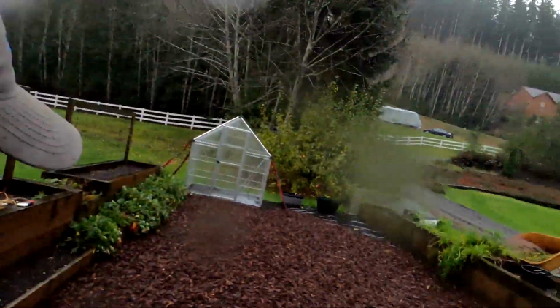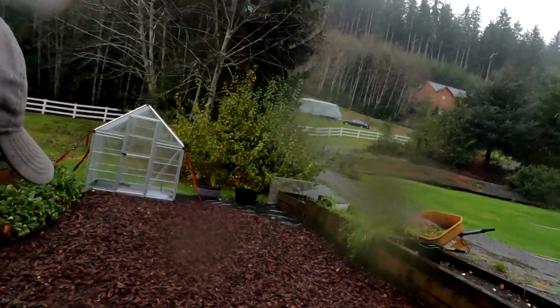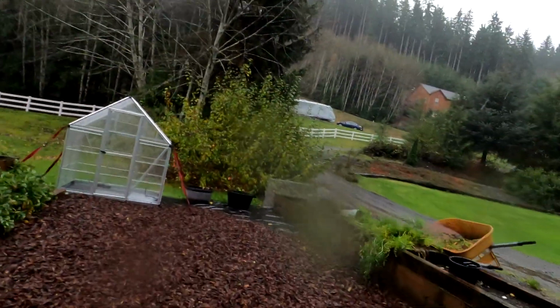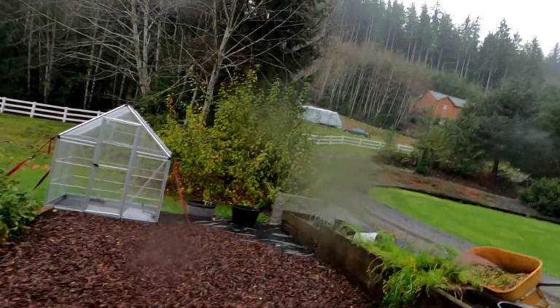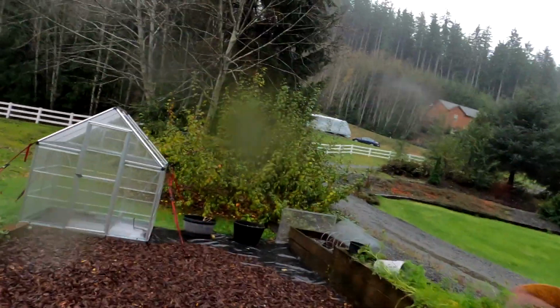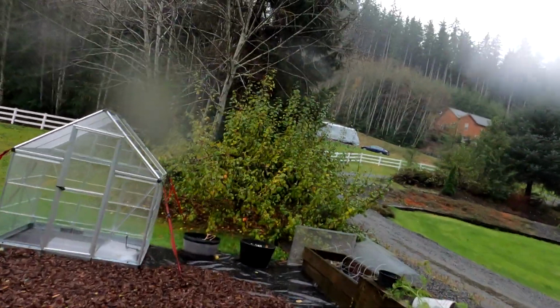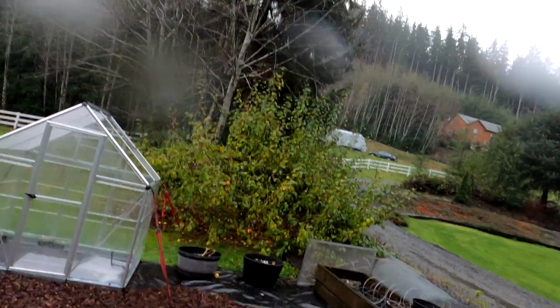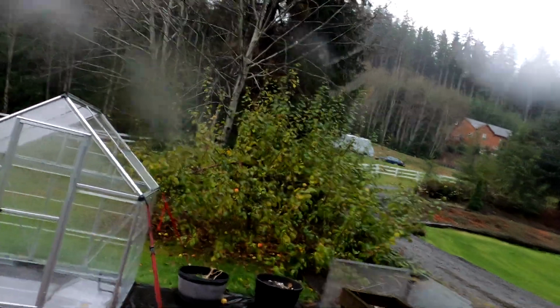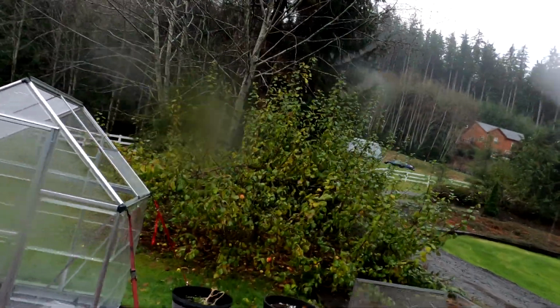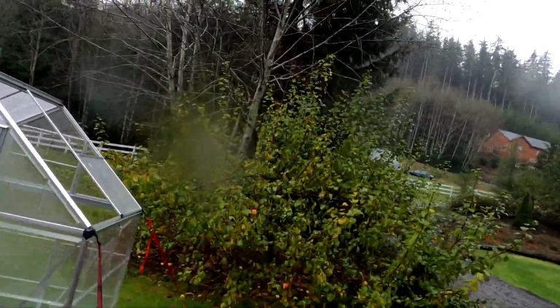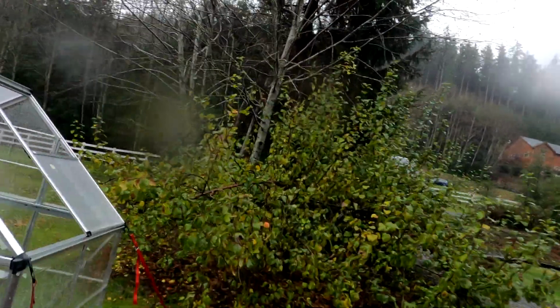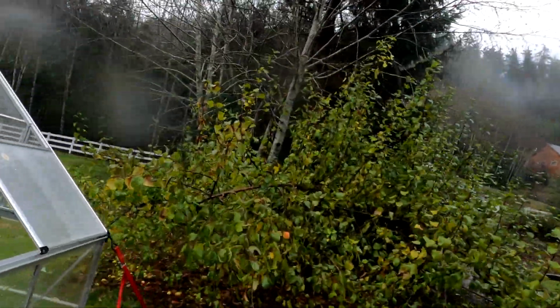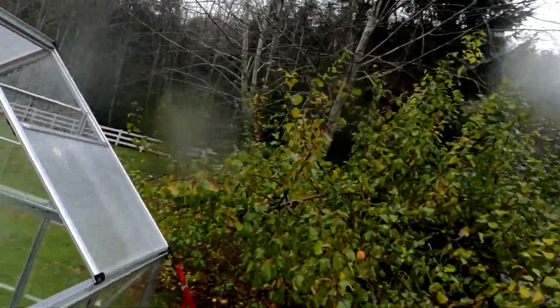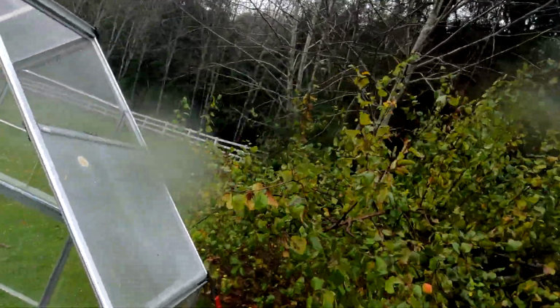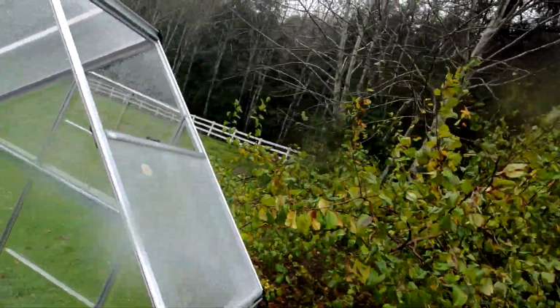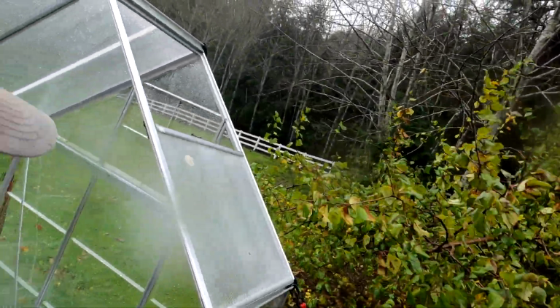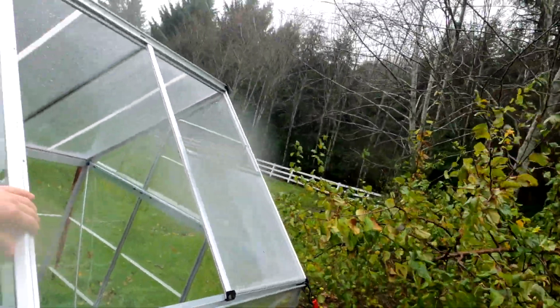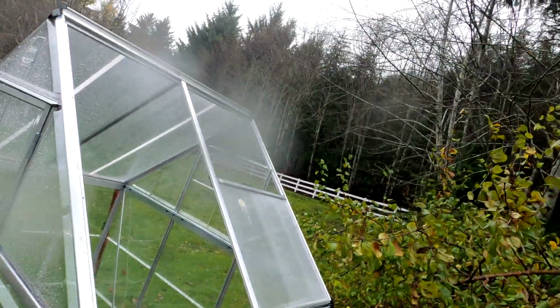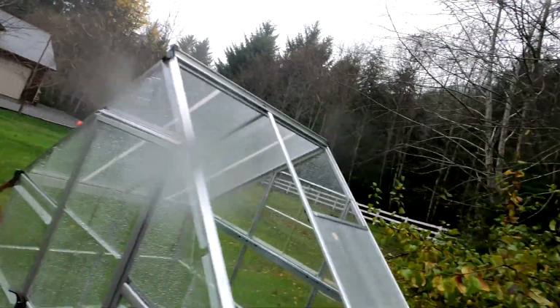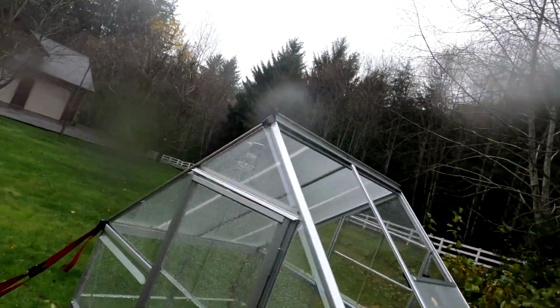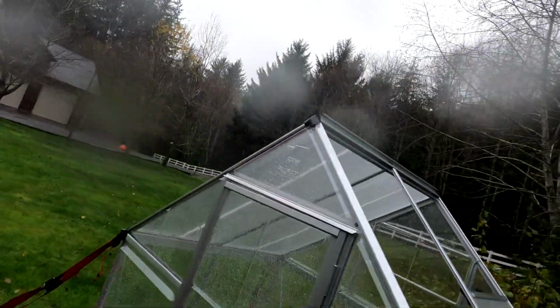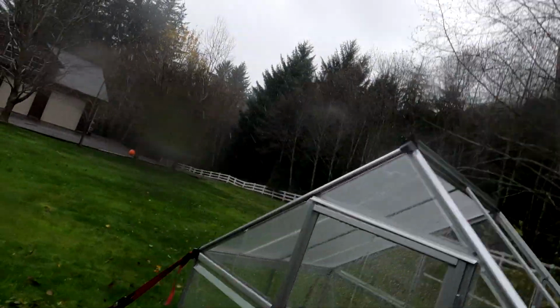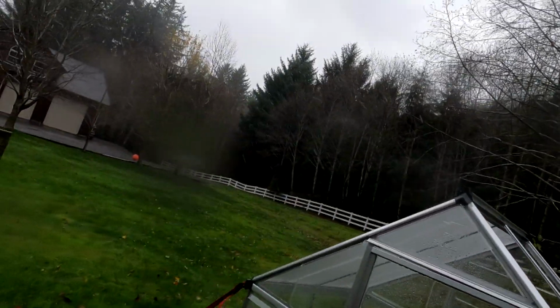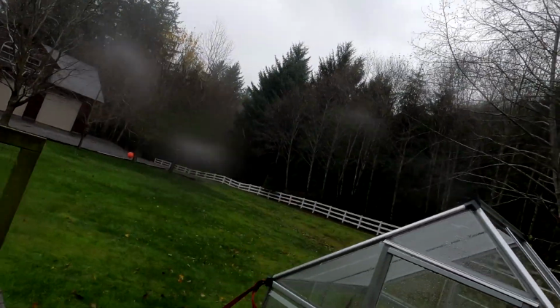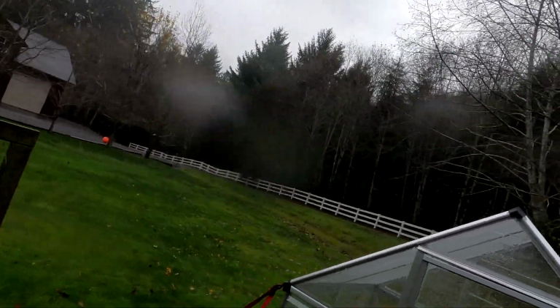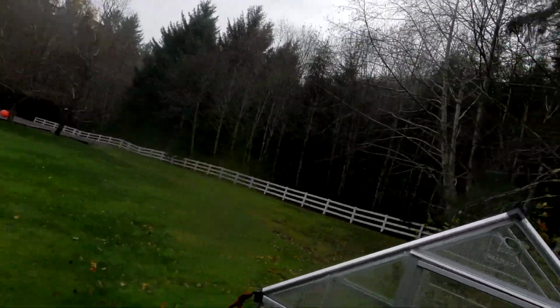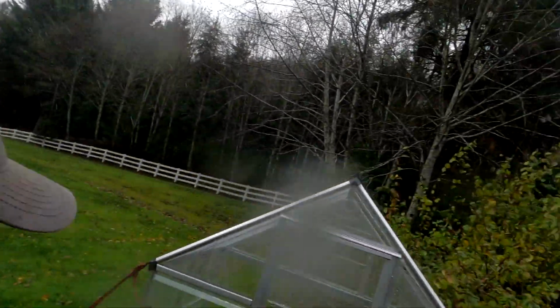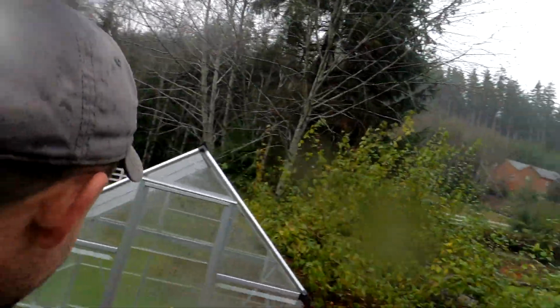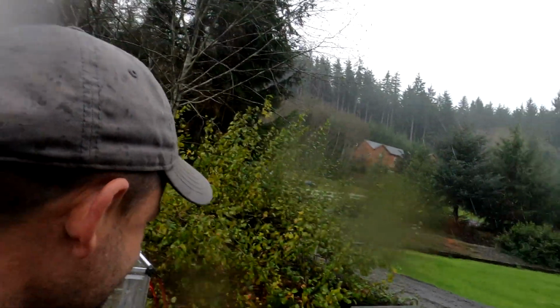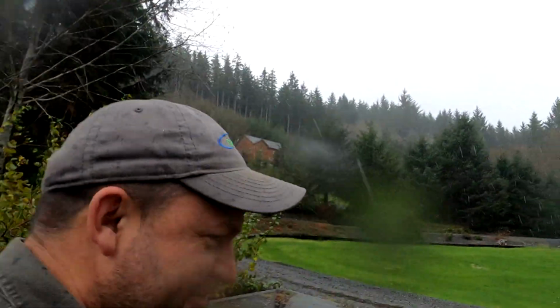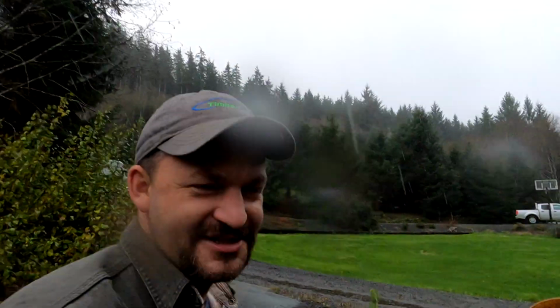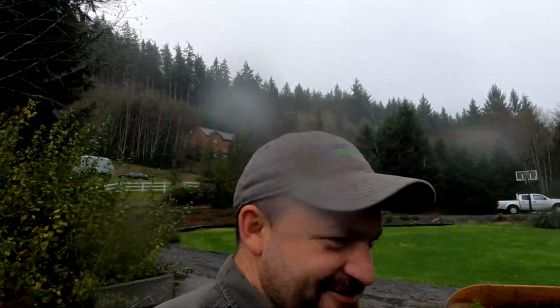It looks like the wind also blew a few panels out of my greenhouse. I'm not sure where they are — I'm going to have to go find them. I can see one of them inside there, and it looks like I'm missing another one.